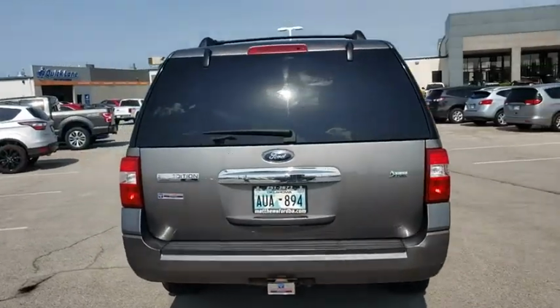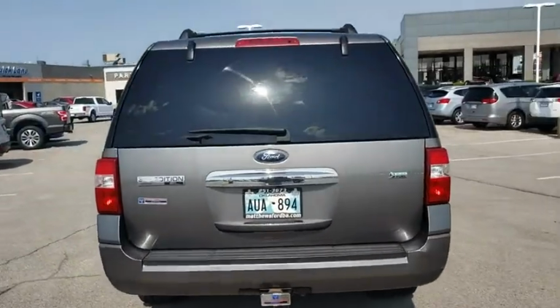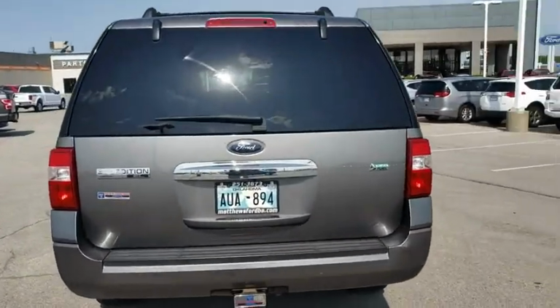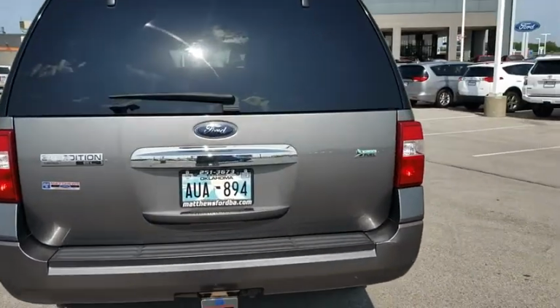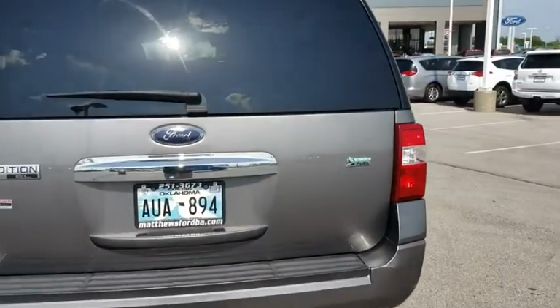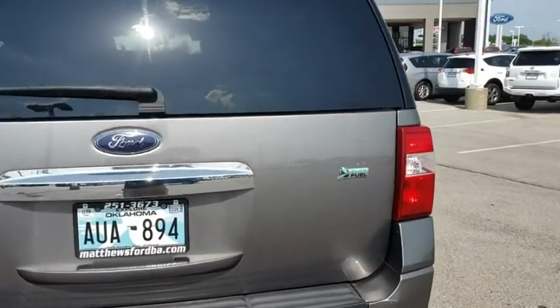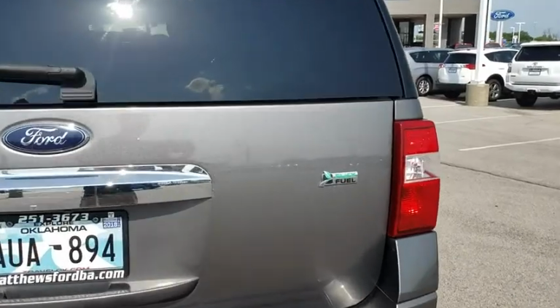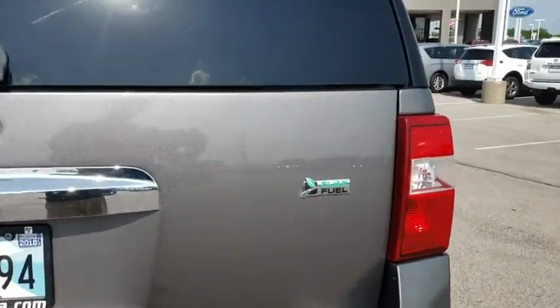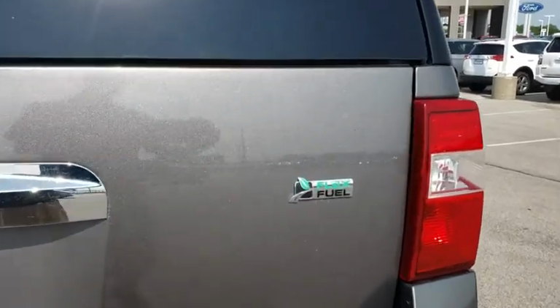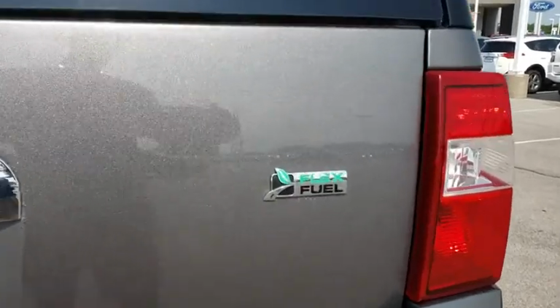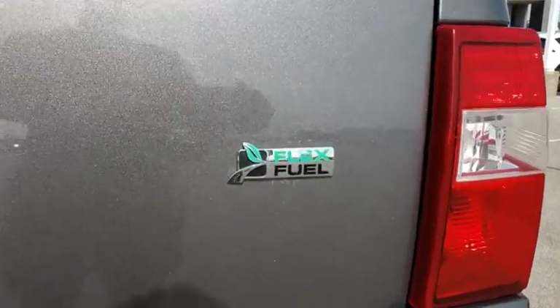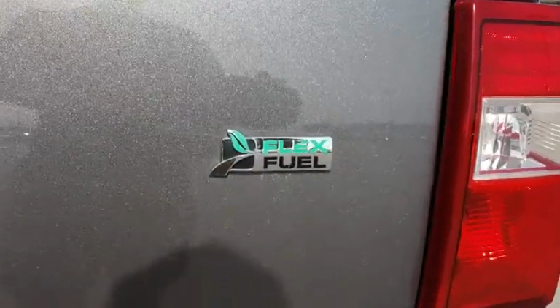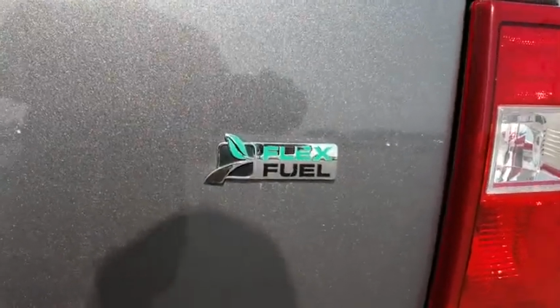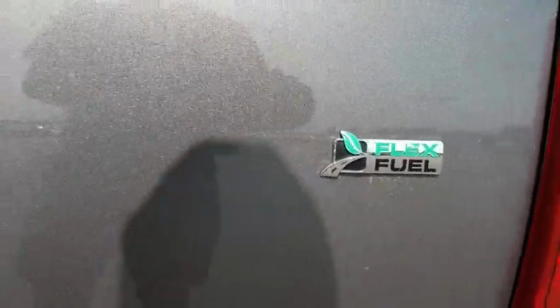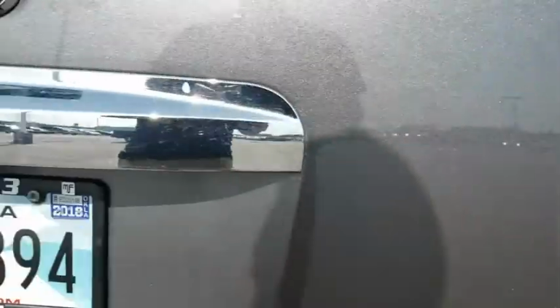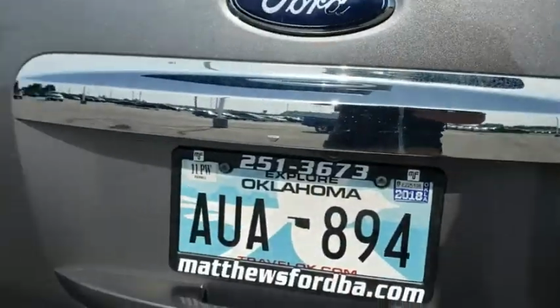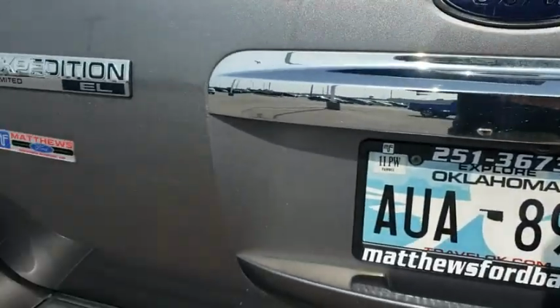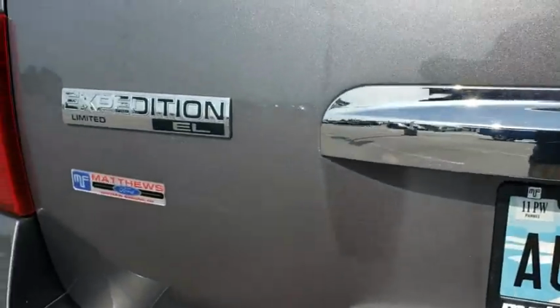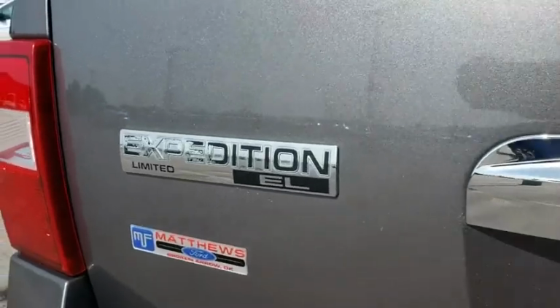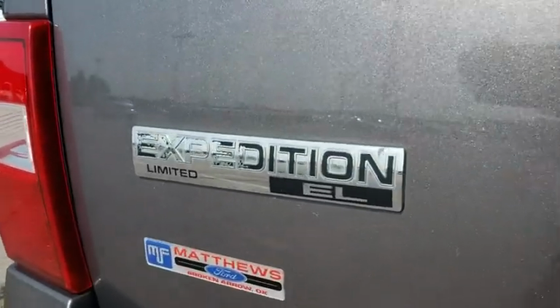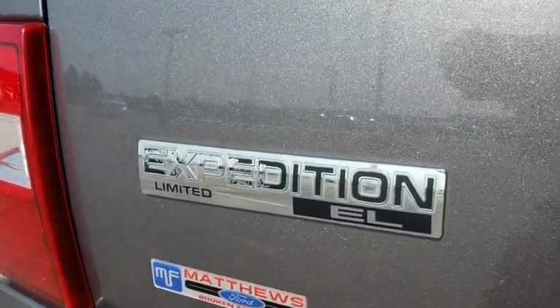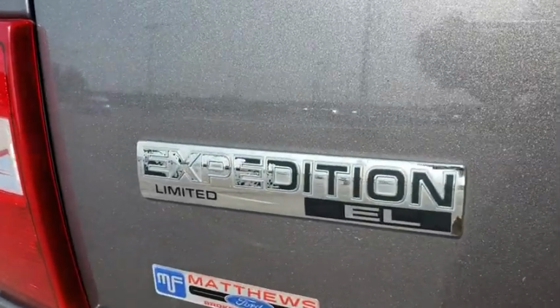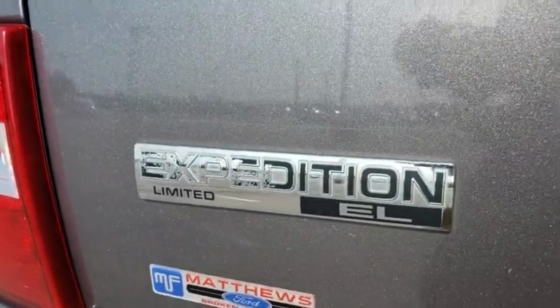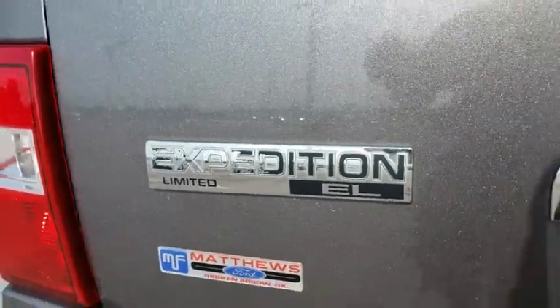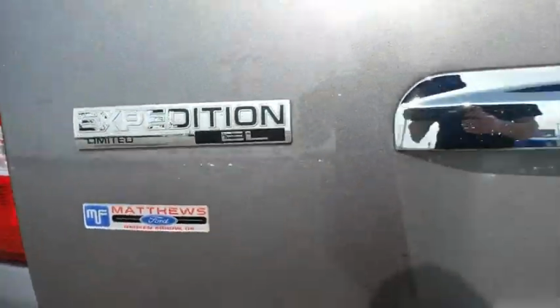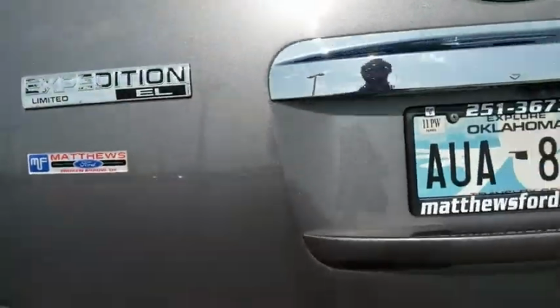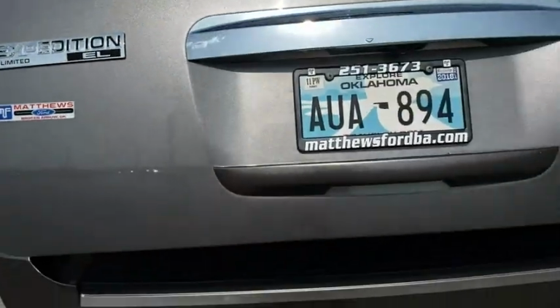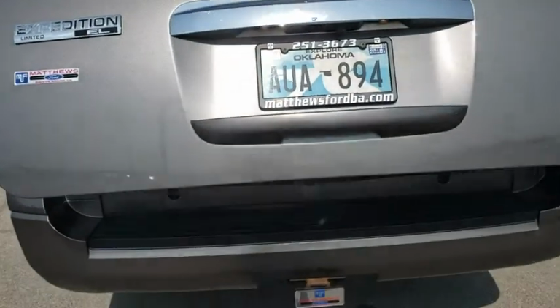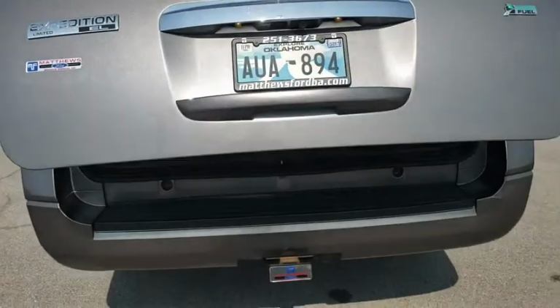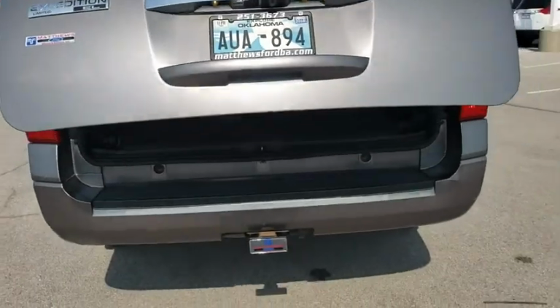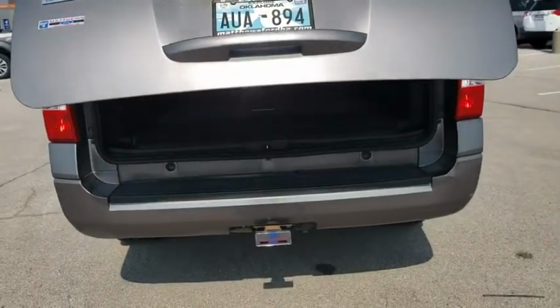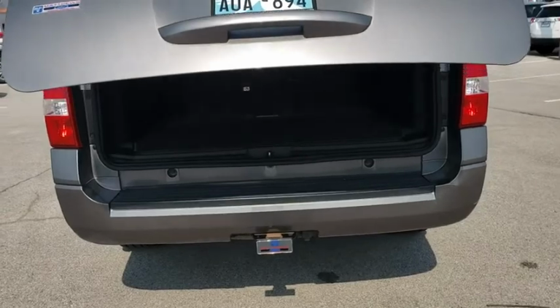Here are some of this vehicle's great options: anti-lock braking system, keyless entry, traction control, power lift gate, steering wheel audio controls, CD changer, stability control, backup camera, and tow hitch.